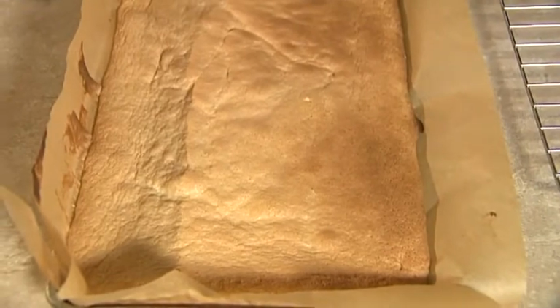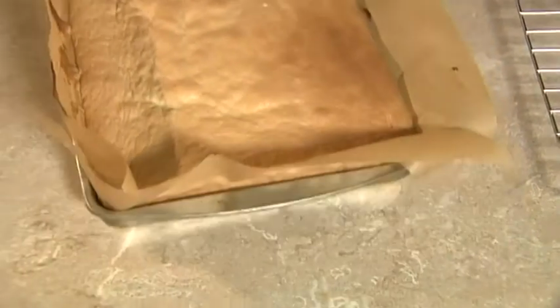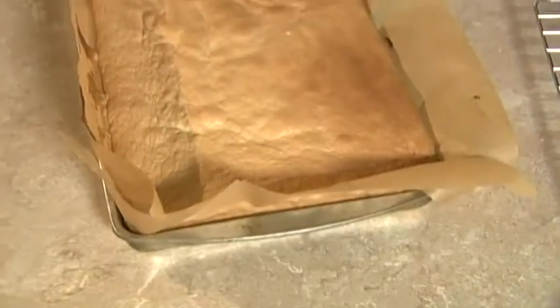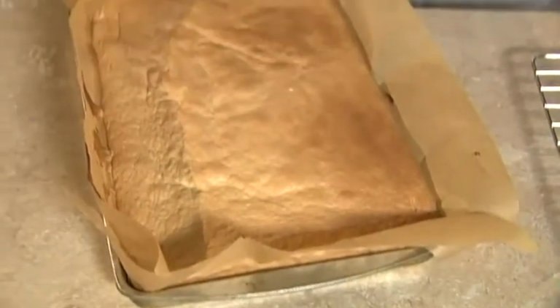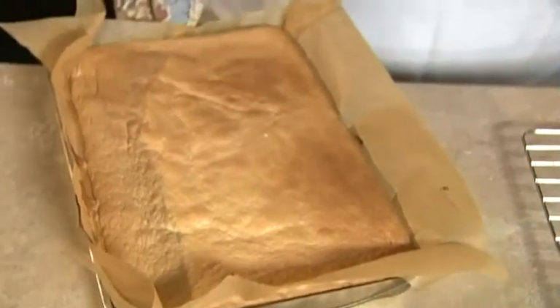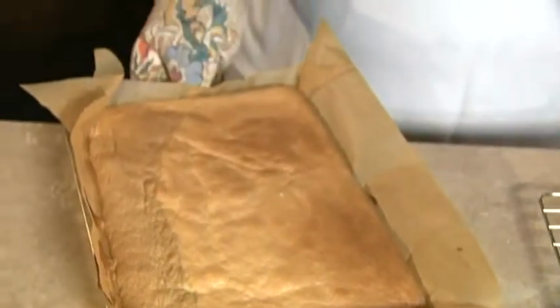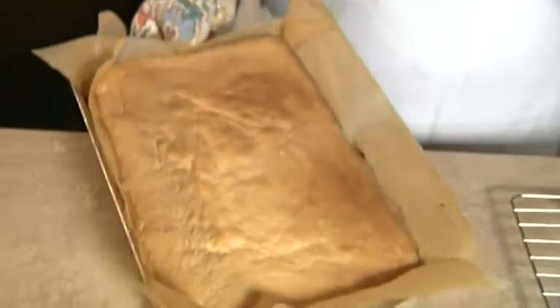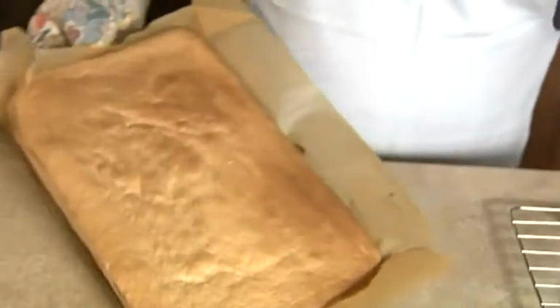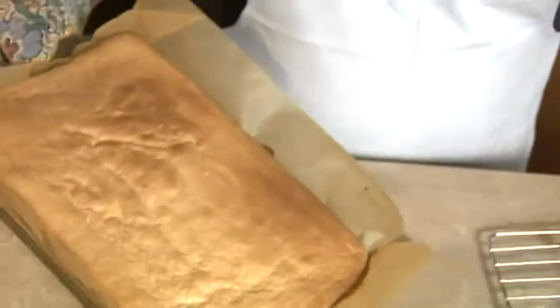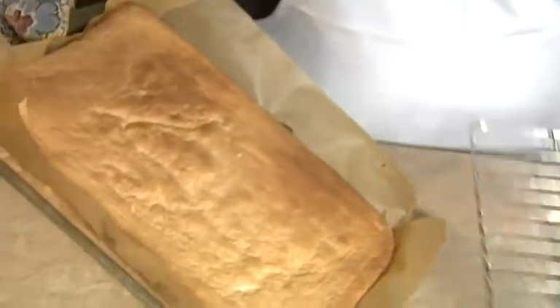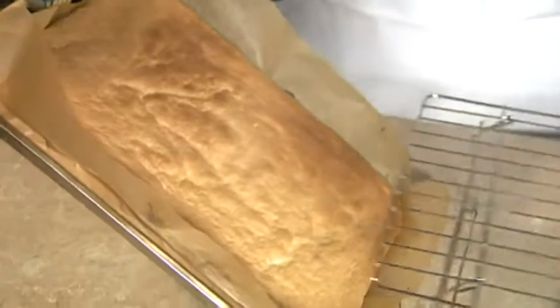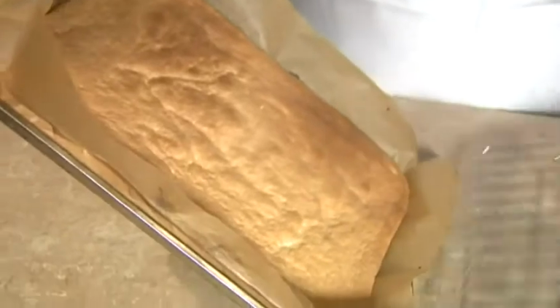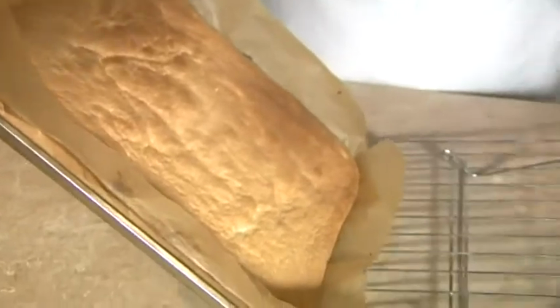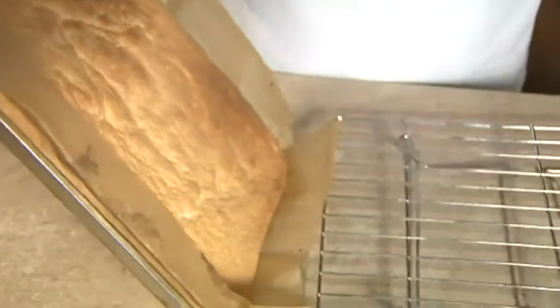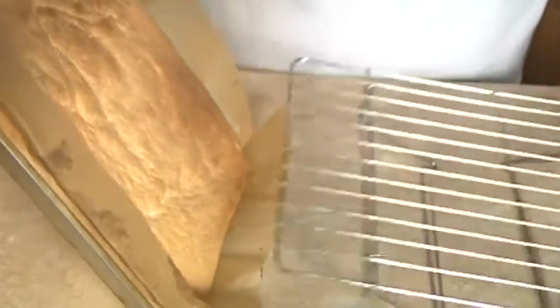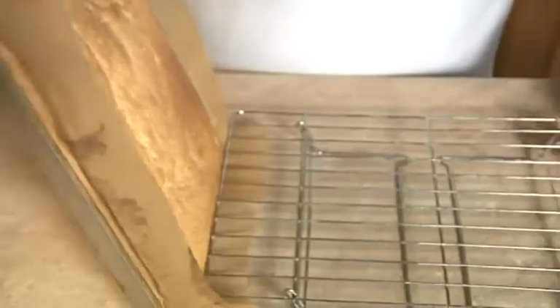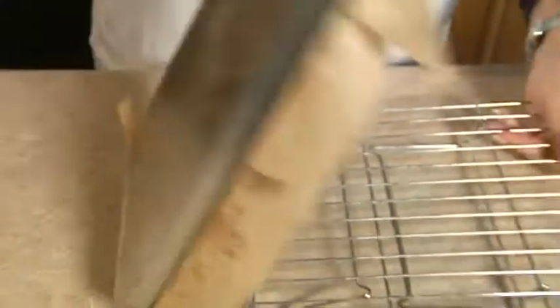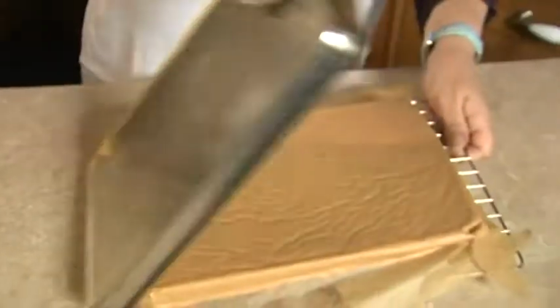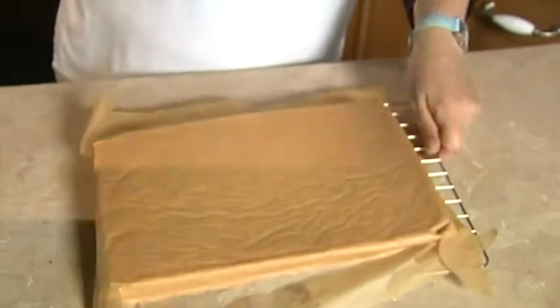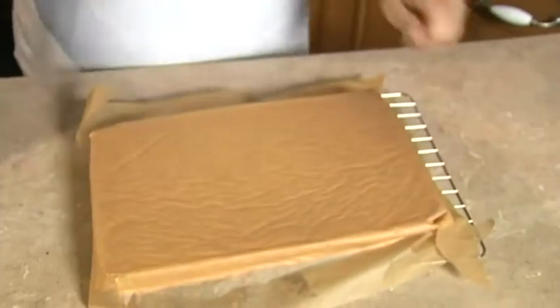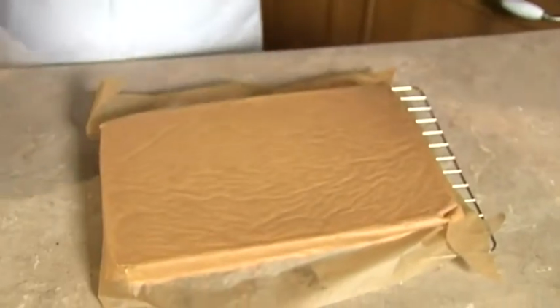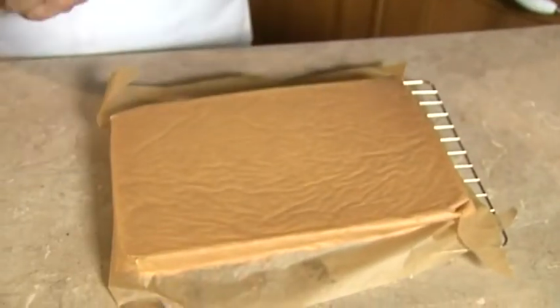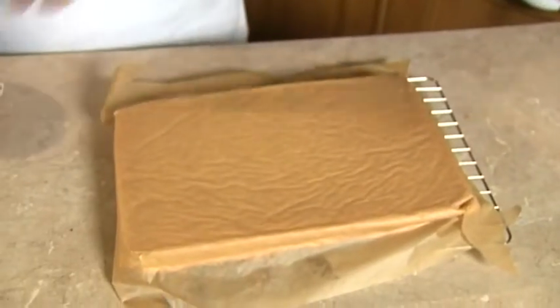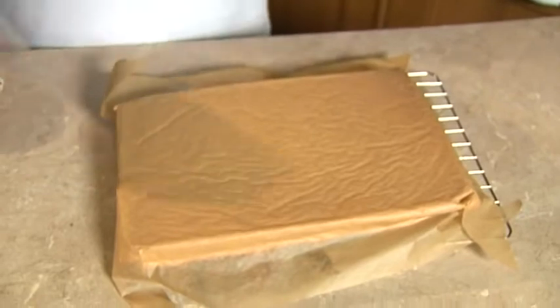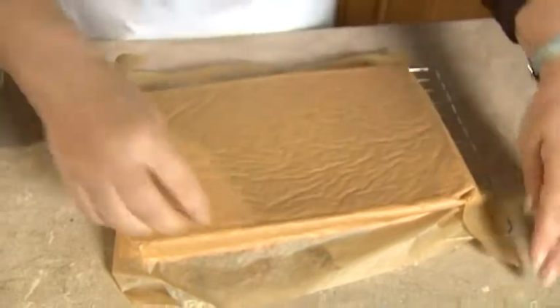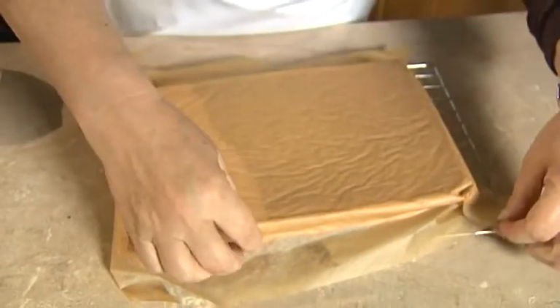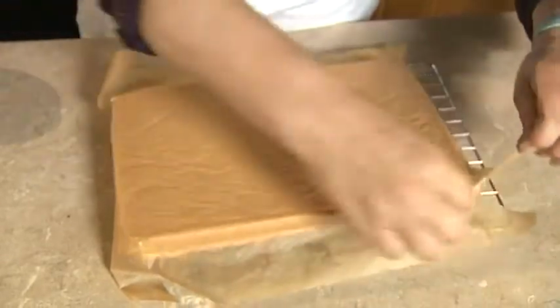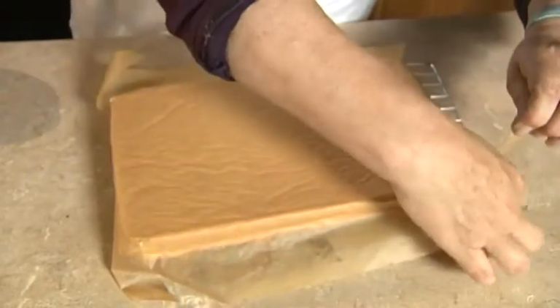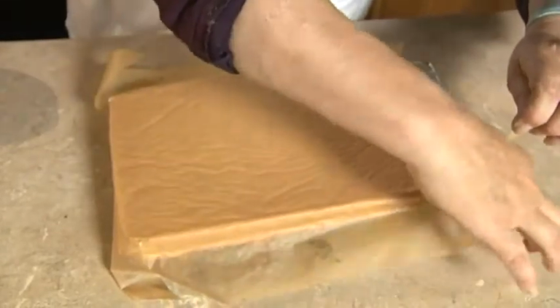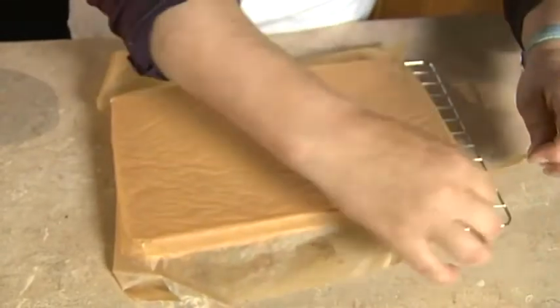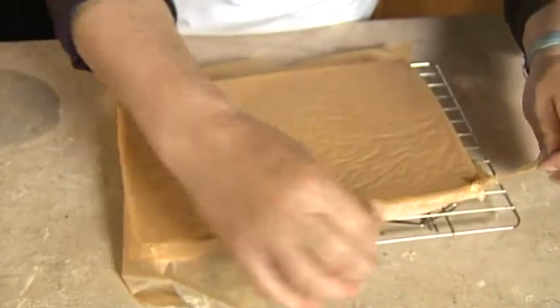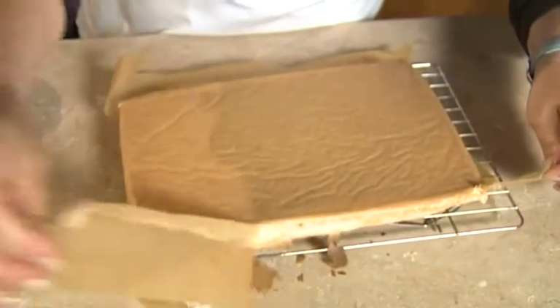The next important point is, having checked that the cake is baked, you must quickly turn it immediately out of the tin onto a wire tray and then as quickly as possible after that remove the lining paper.